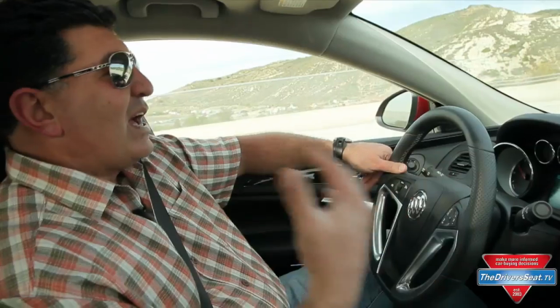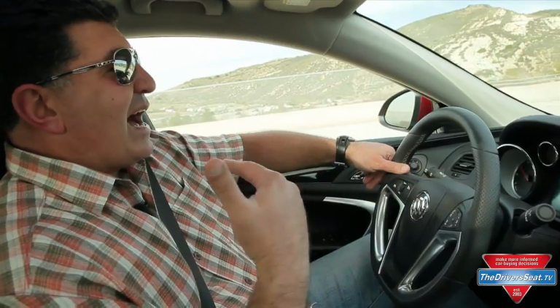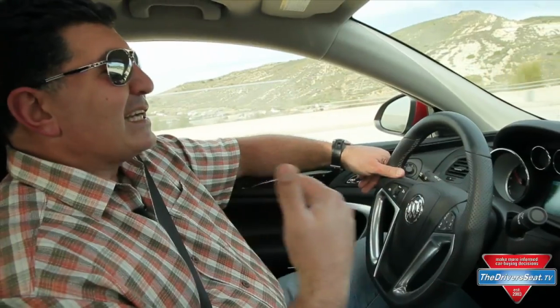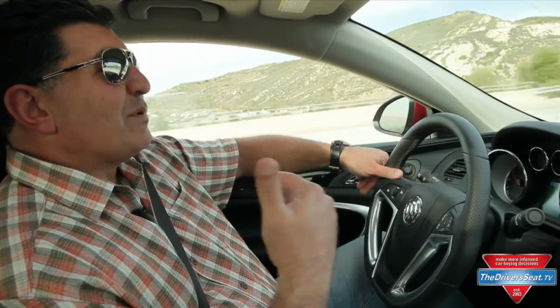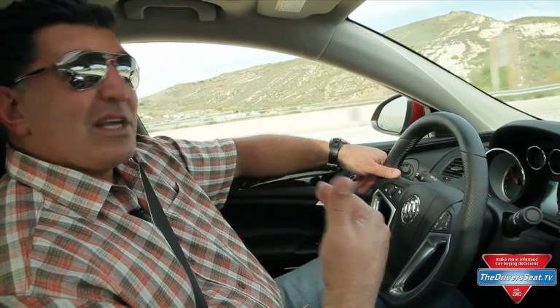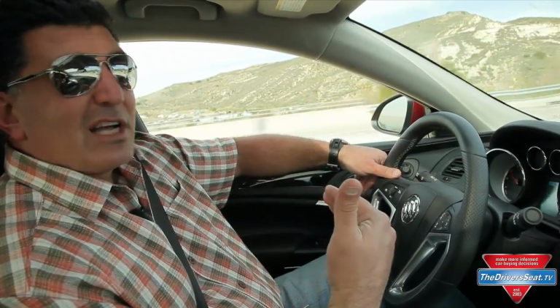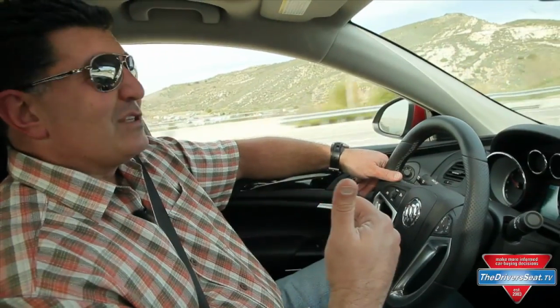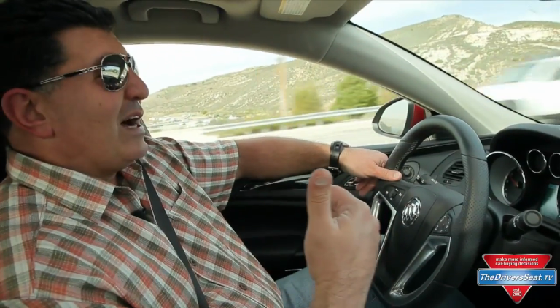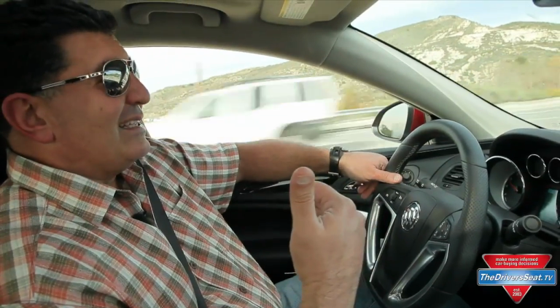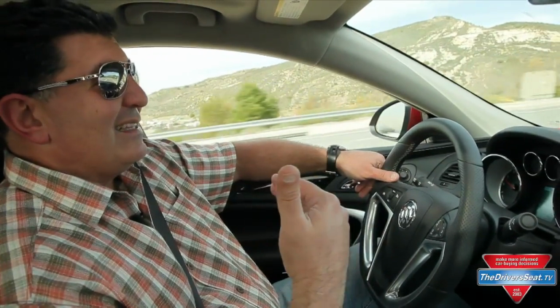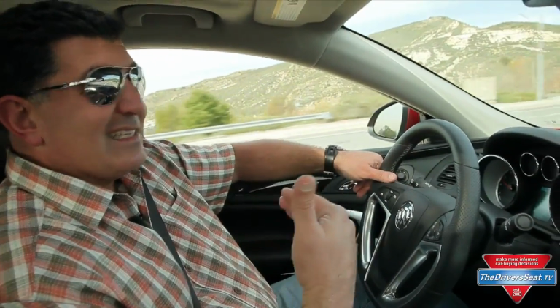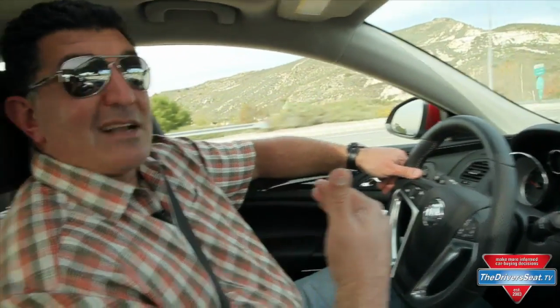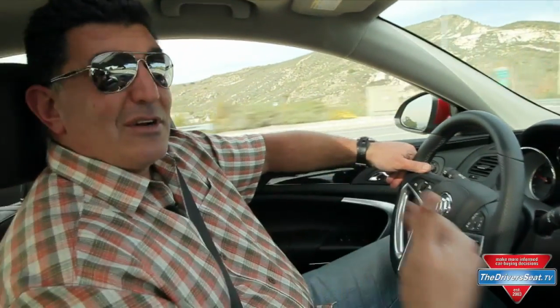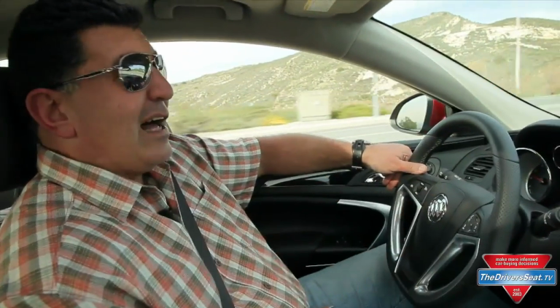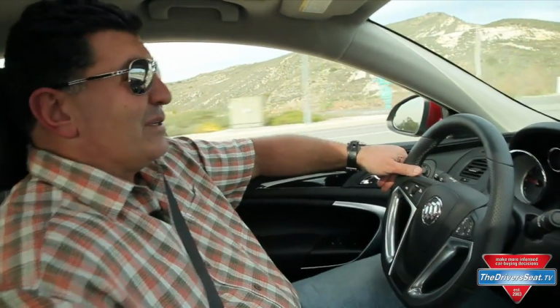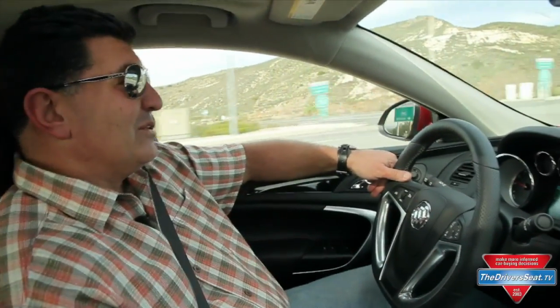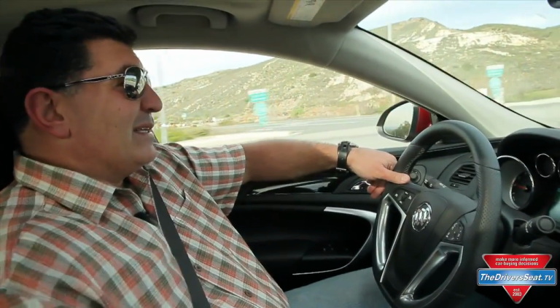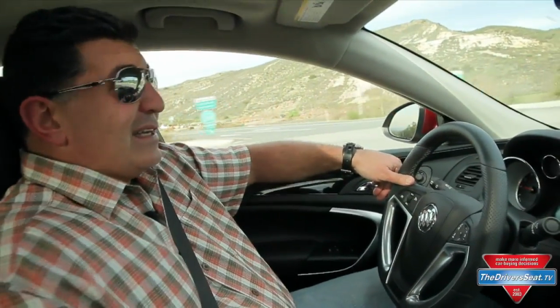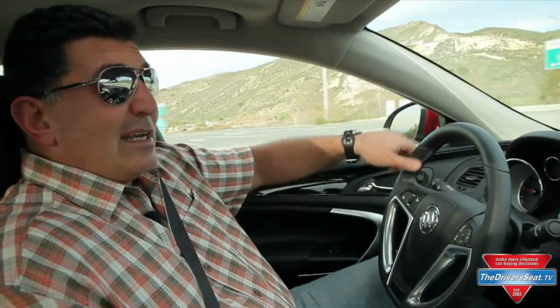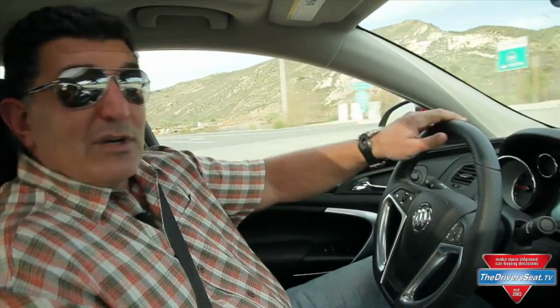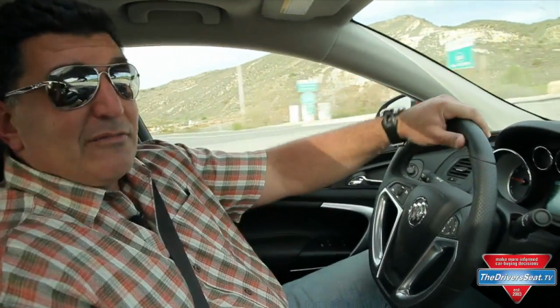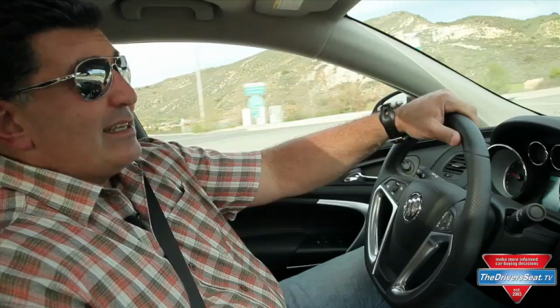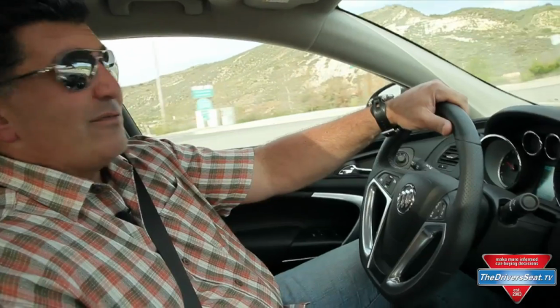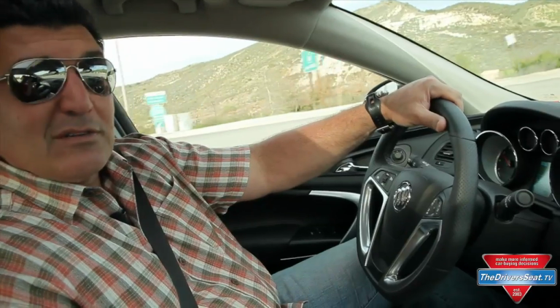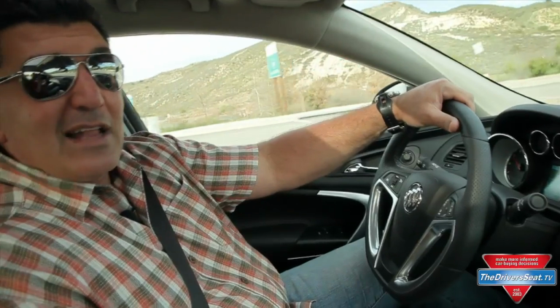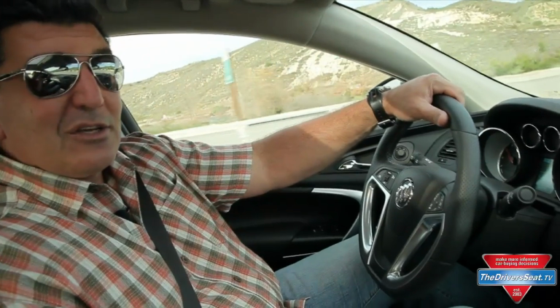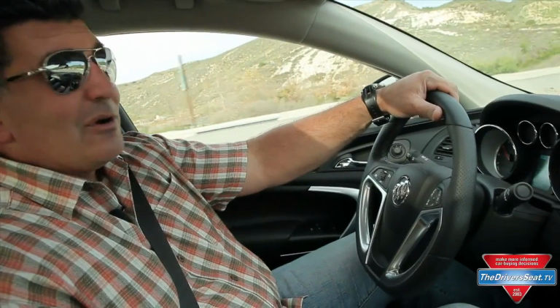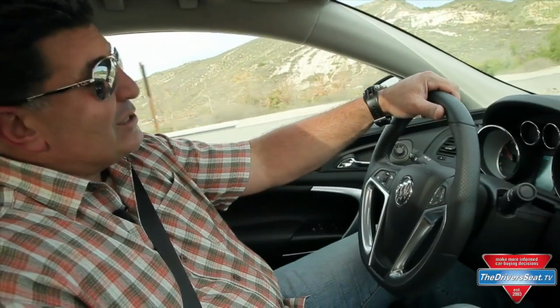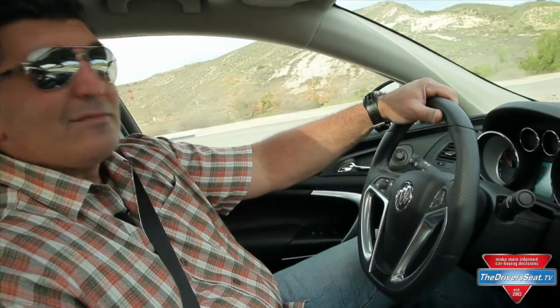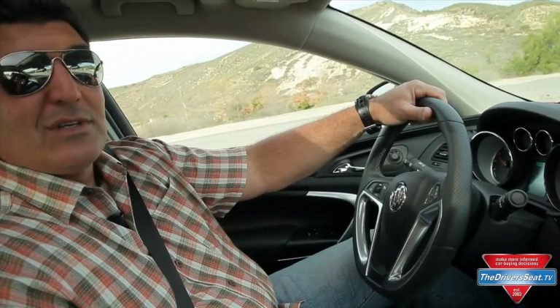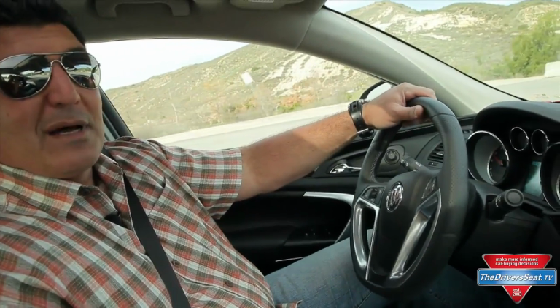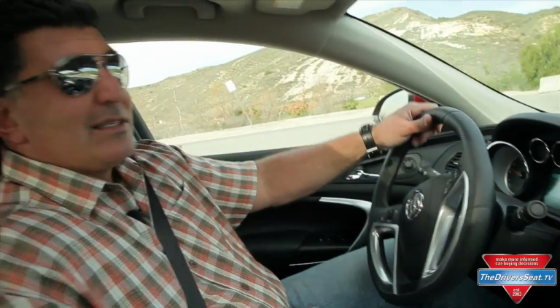I could come up with many arguments why this is not a vehicle I would own, but if you can defend it, if you can validate your purchase, you've got my blessing.